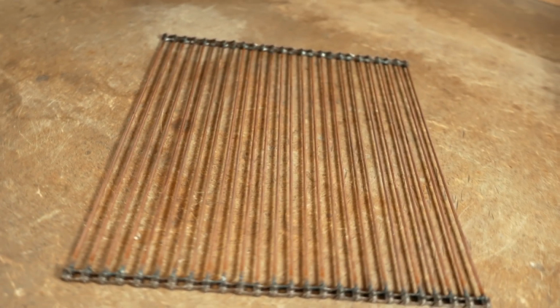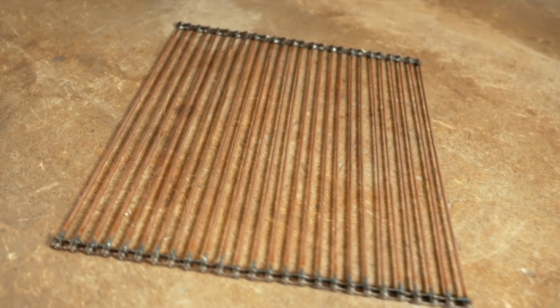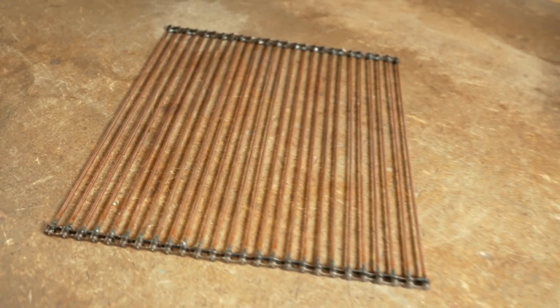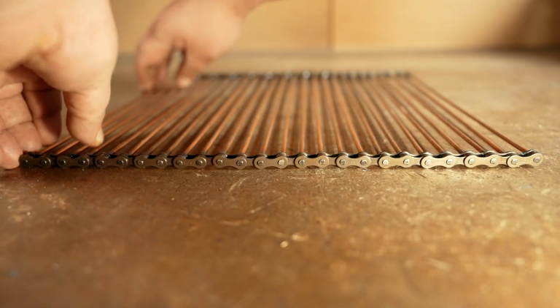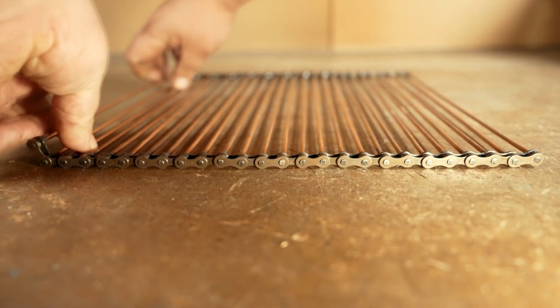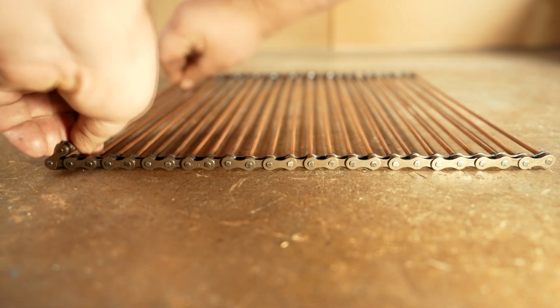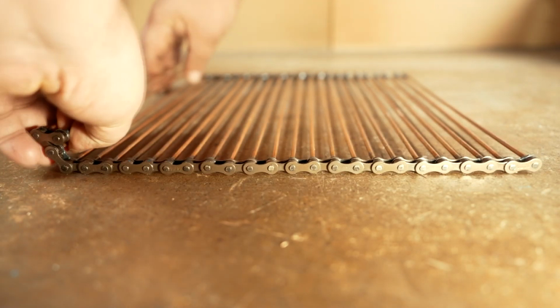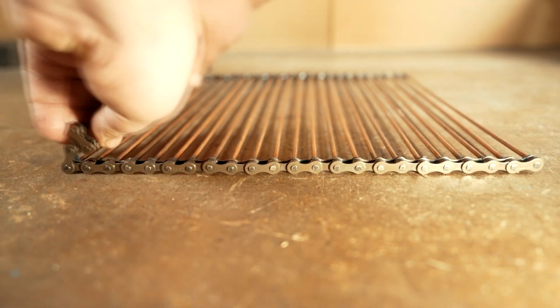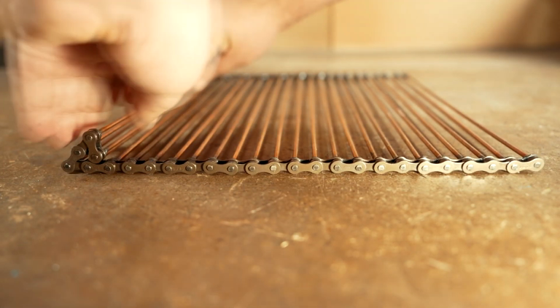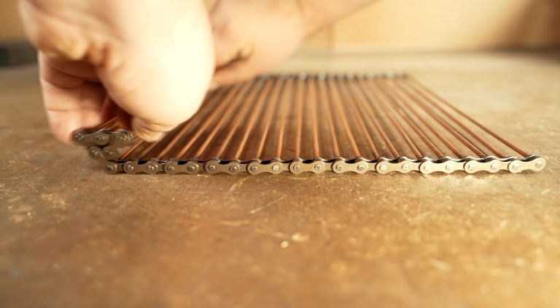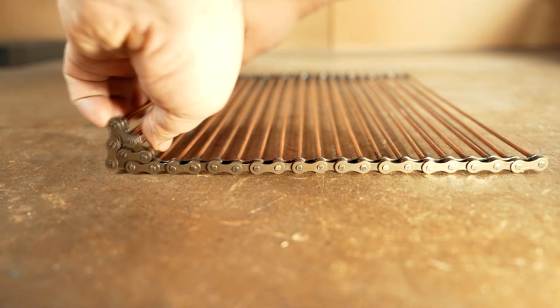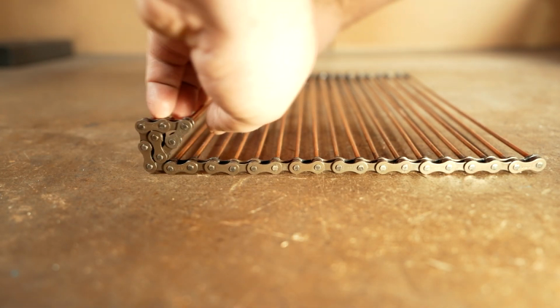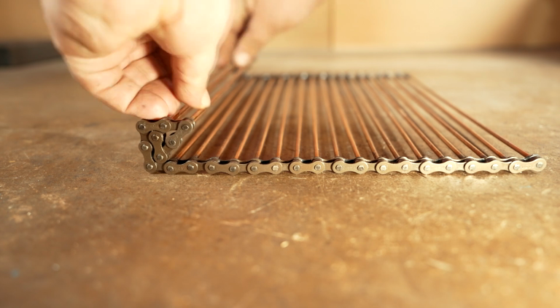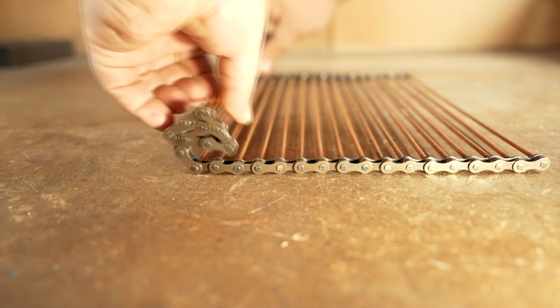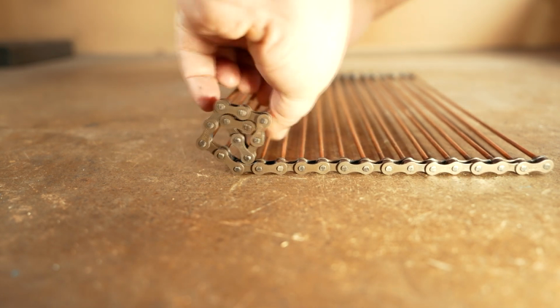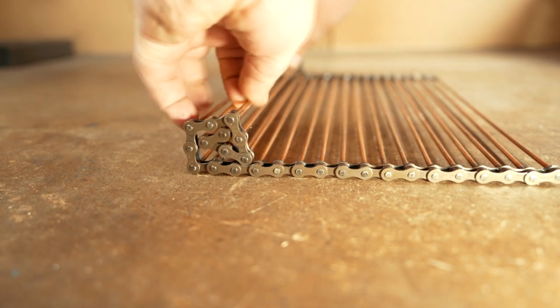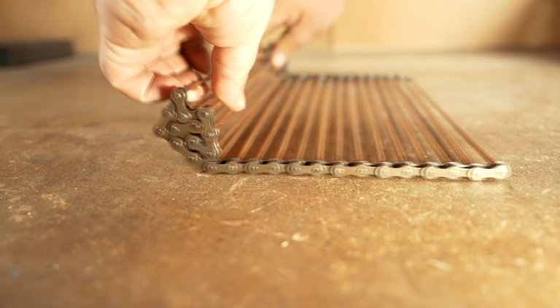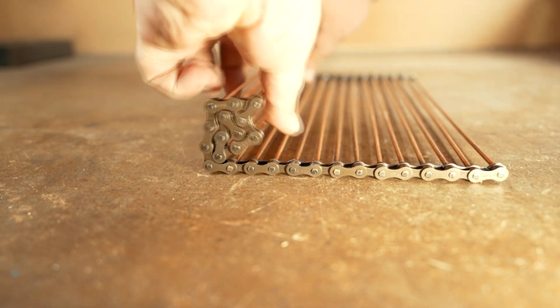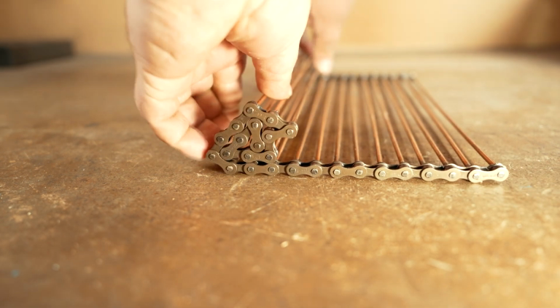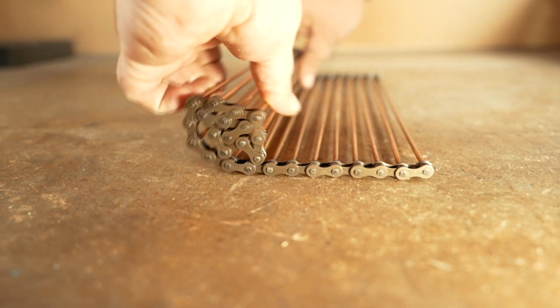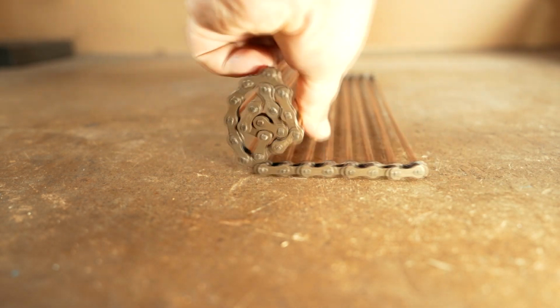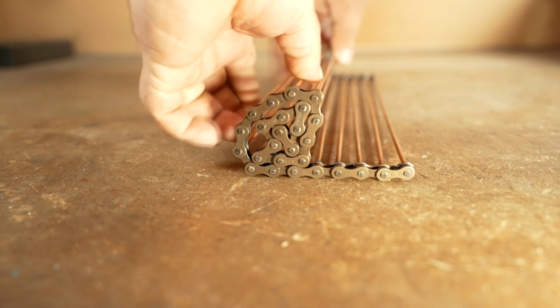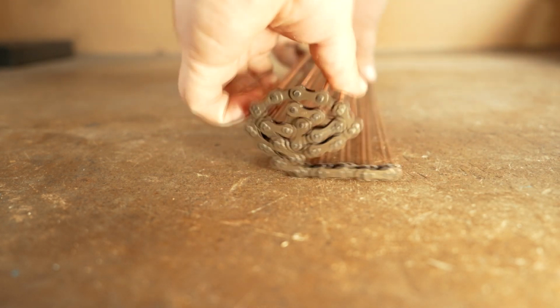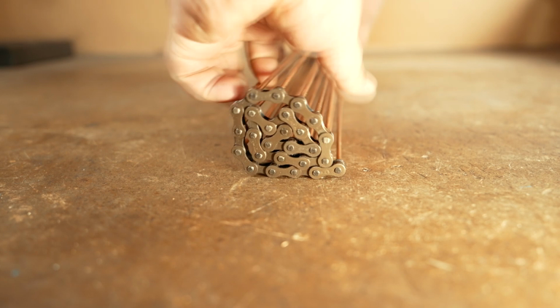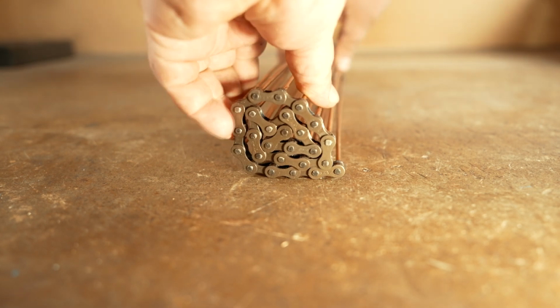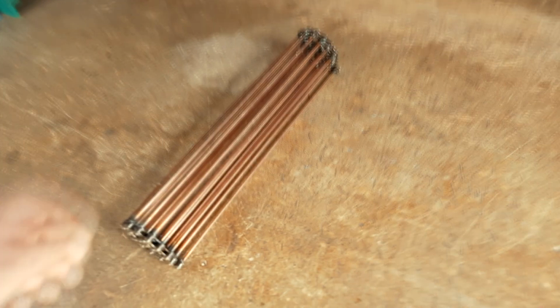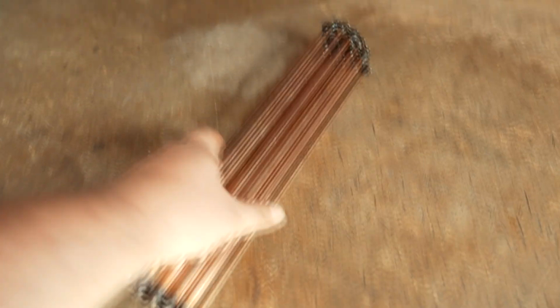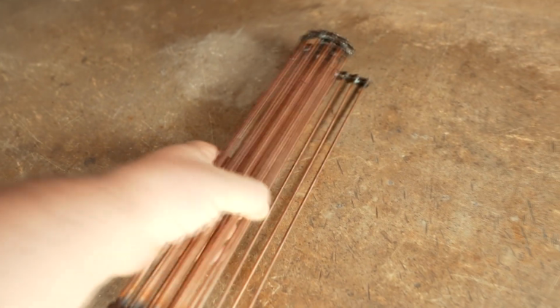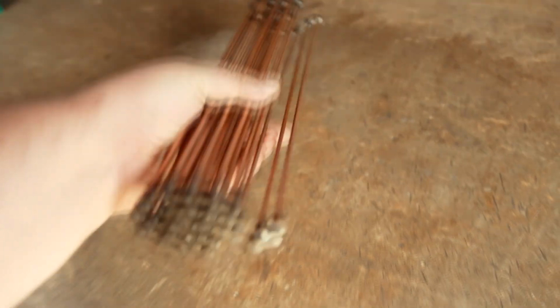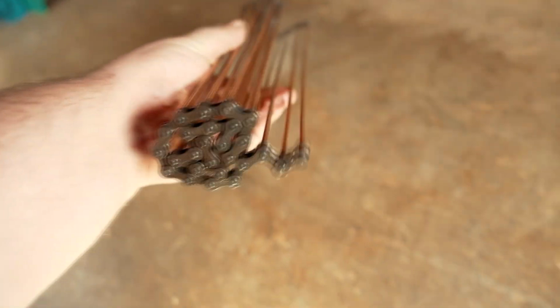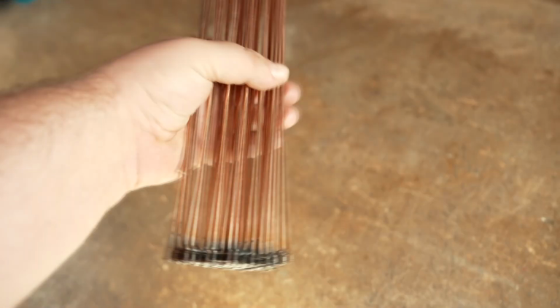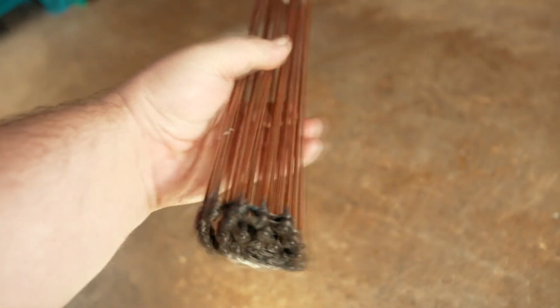We have a folding fence like this. You can slide it or roll it up like a roll of paper. Compactness and versatility at its best. But the second part, additional, will complement the first as much as possible. So we continue.